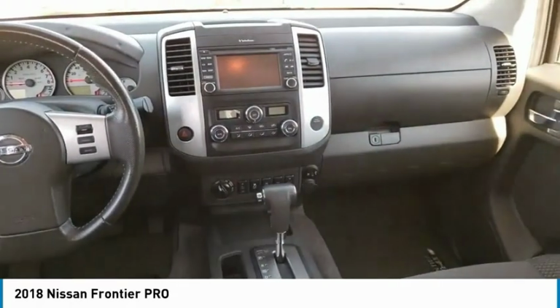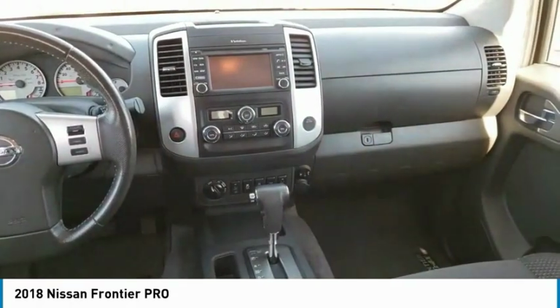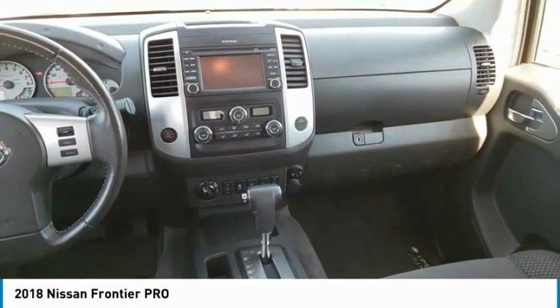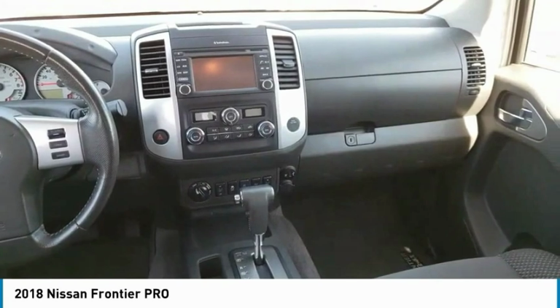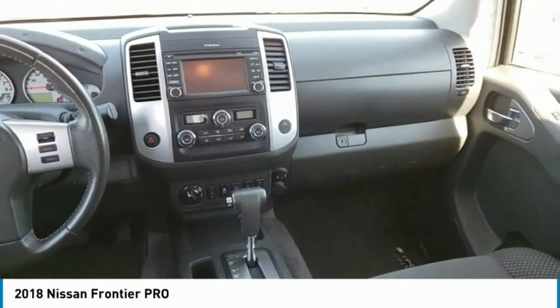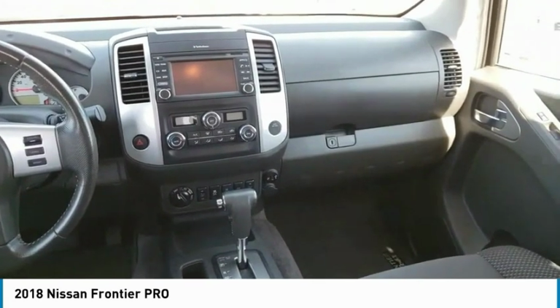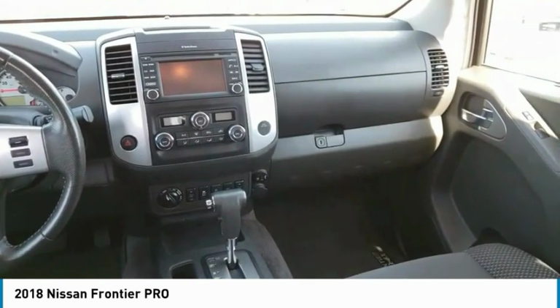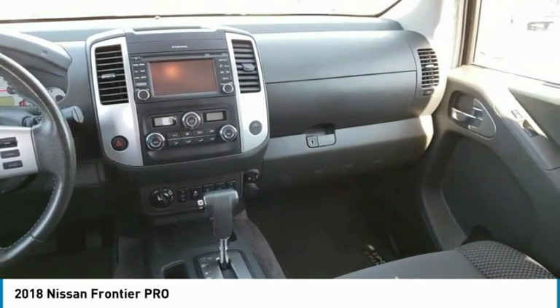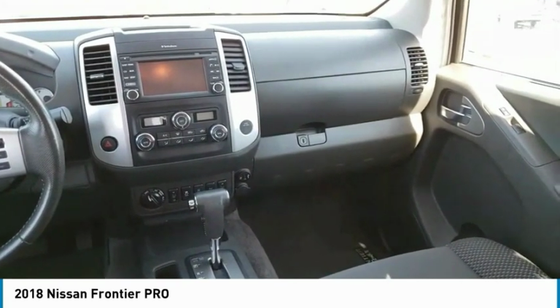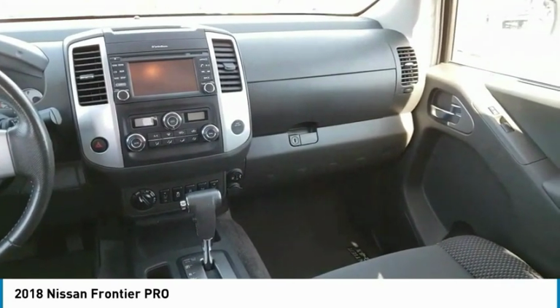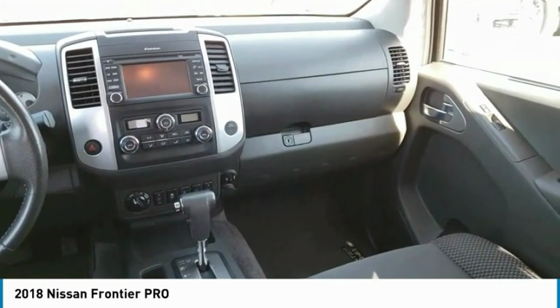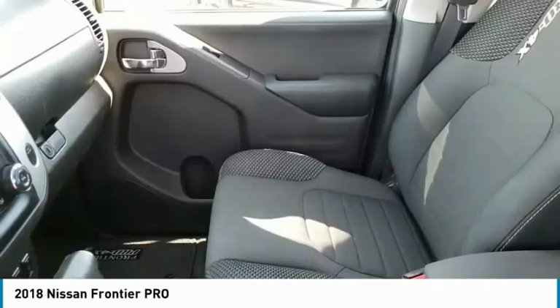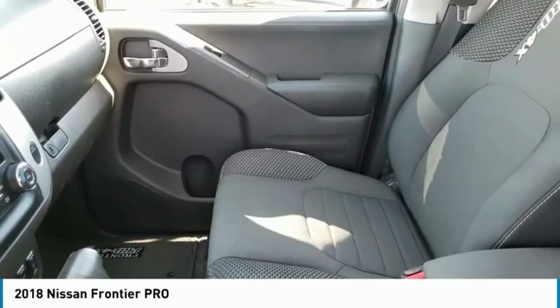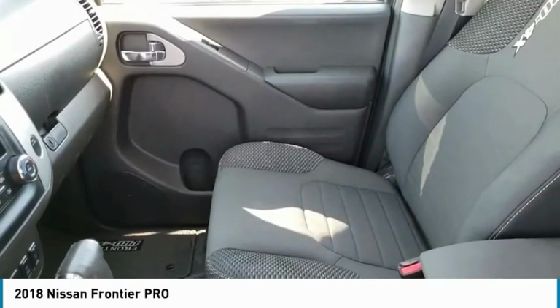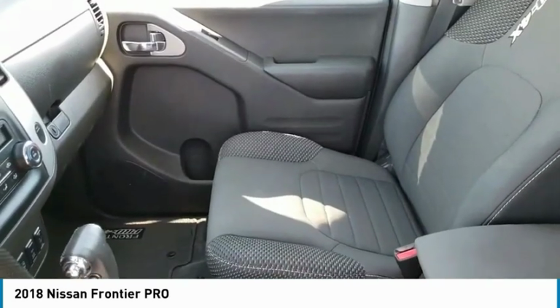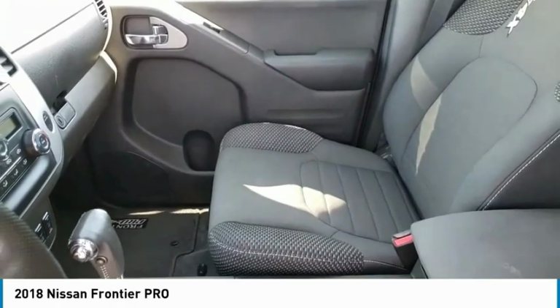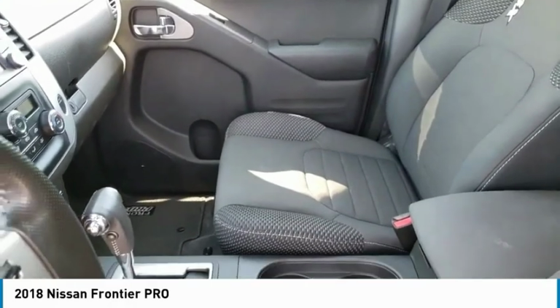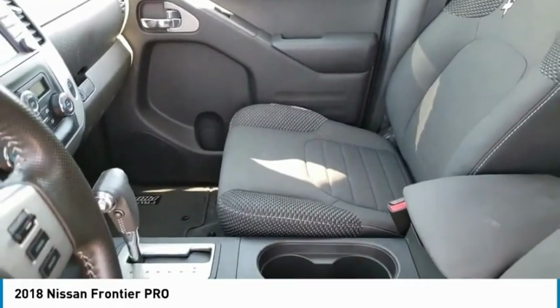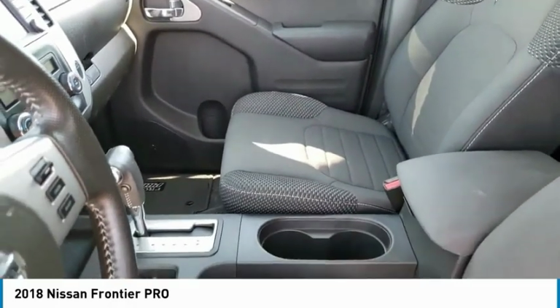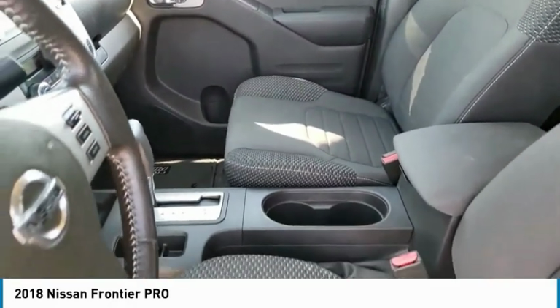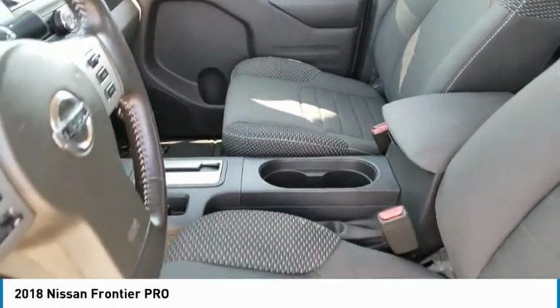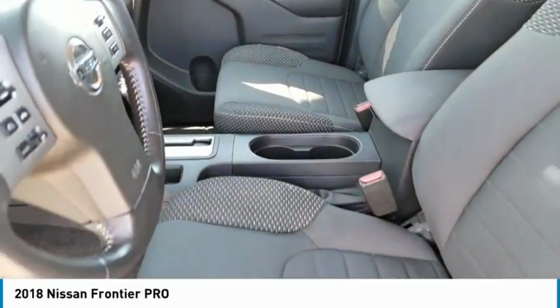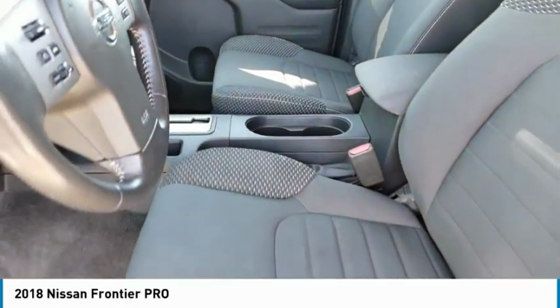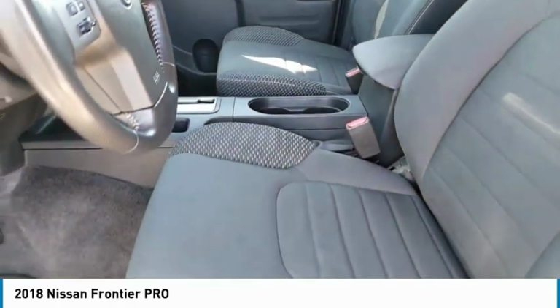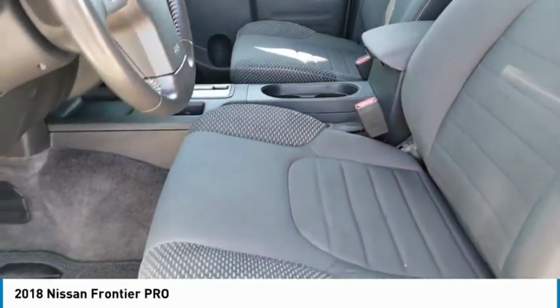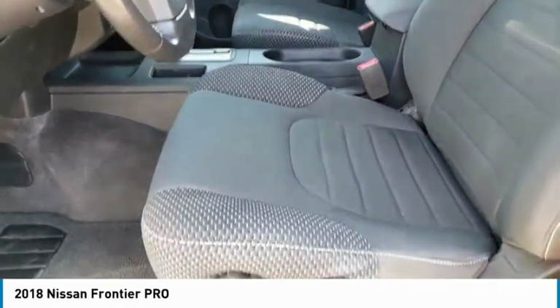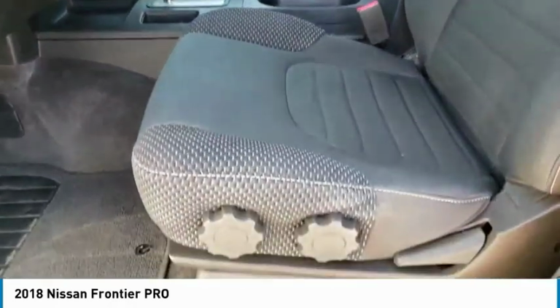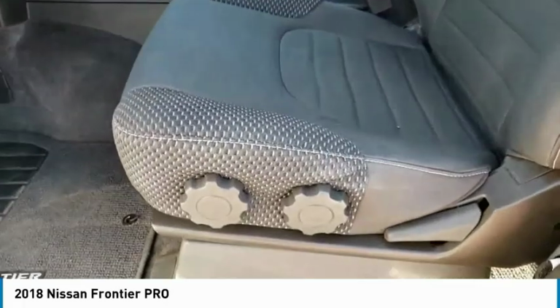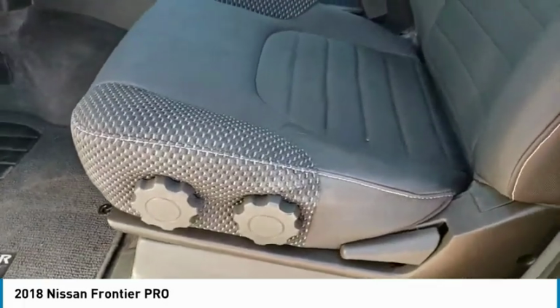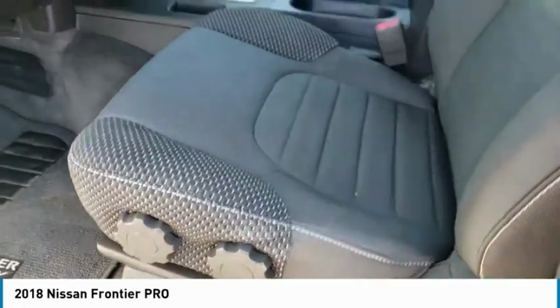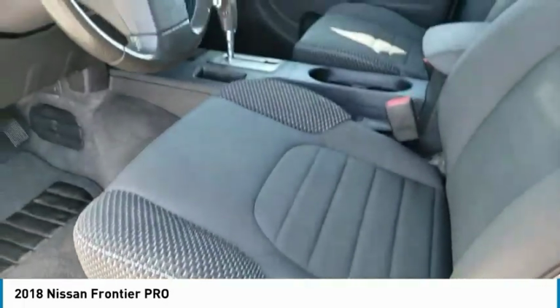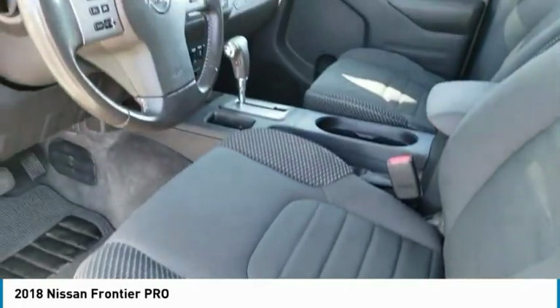Electronic stability control, traction control, rear step bumper, remote keyless entry, fog lights, front wheel independent suspension, speed control, four-wheel disc brakes, security system, low tire pressure warning.